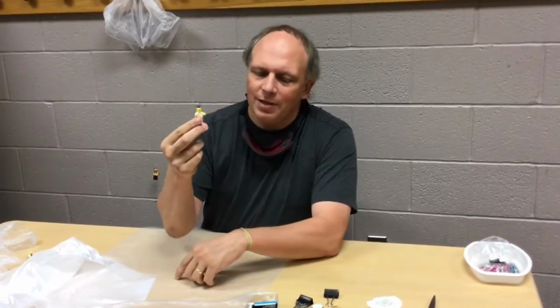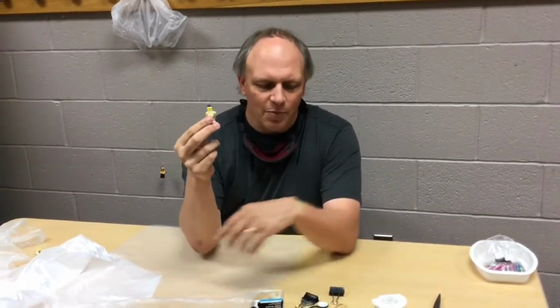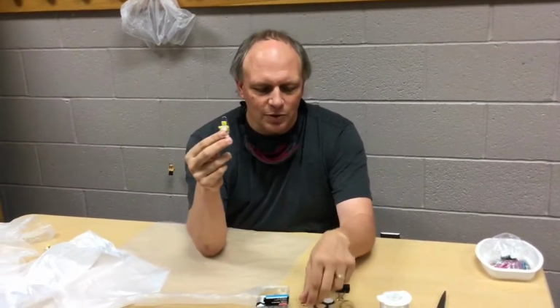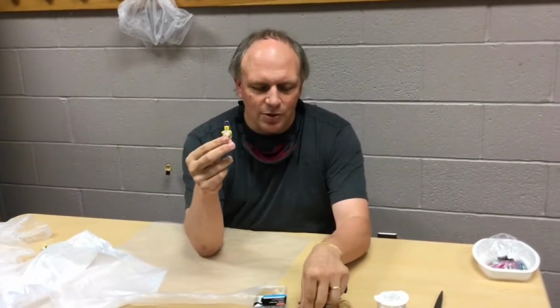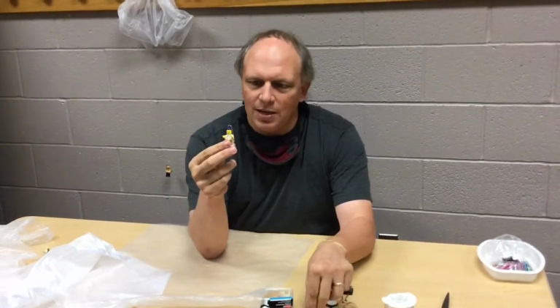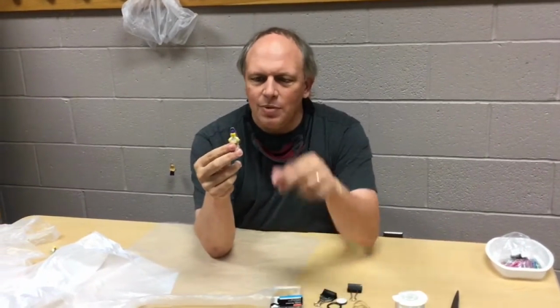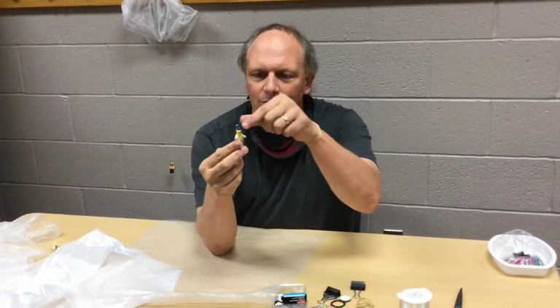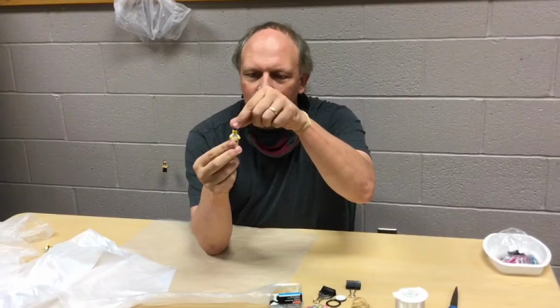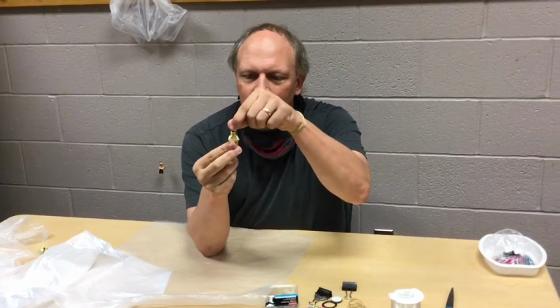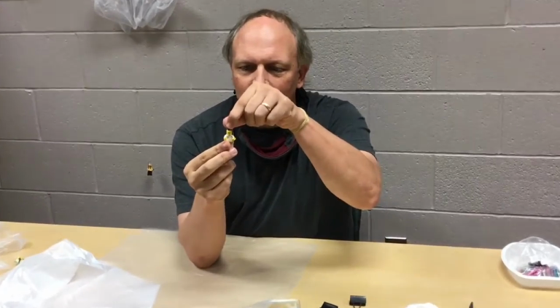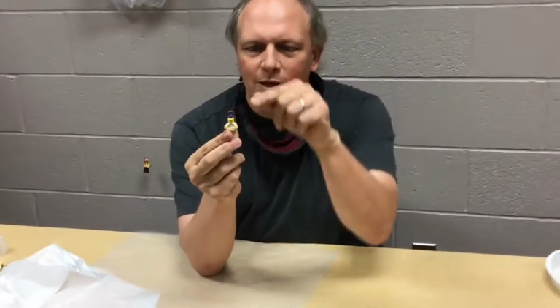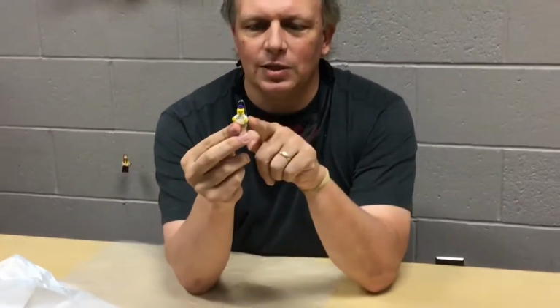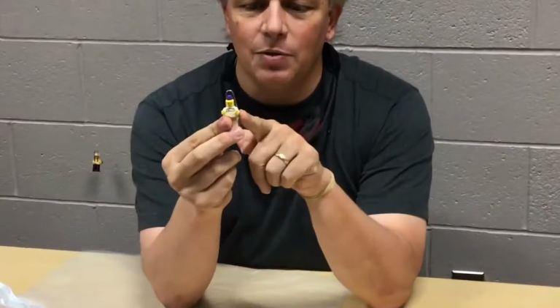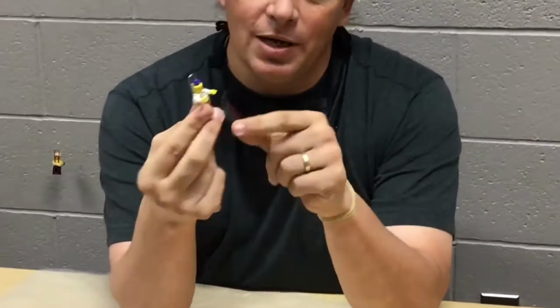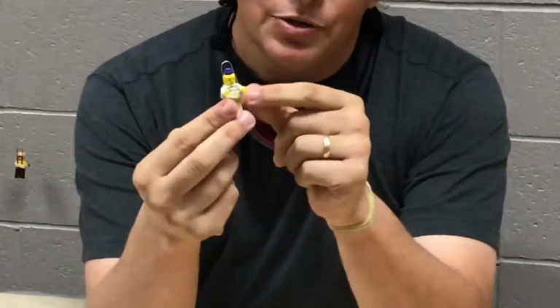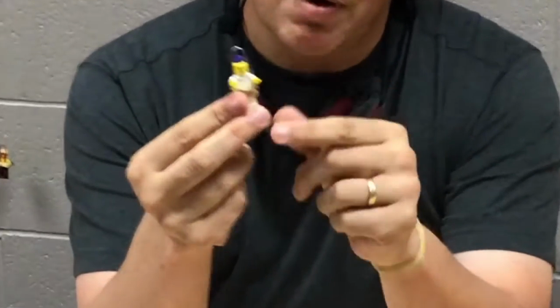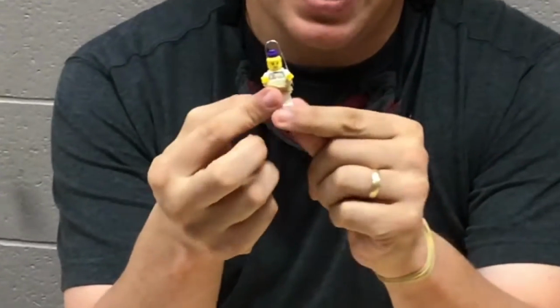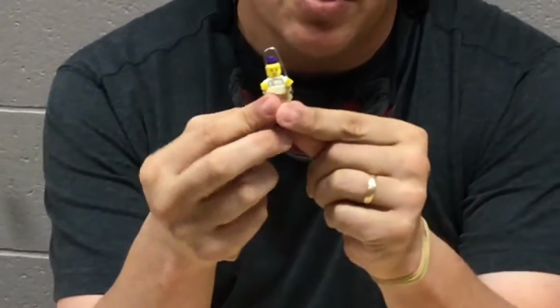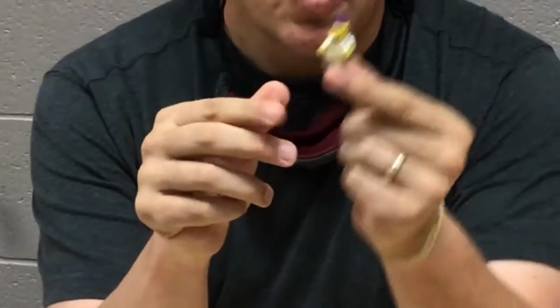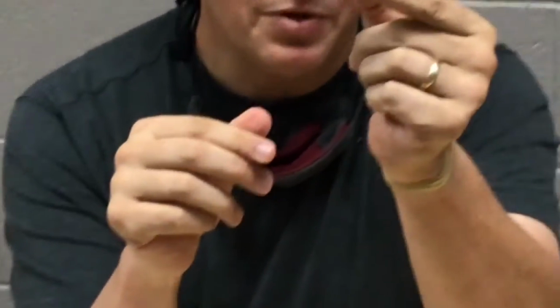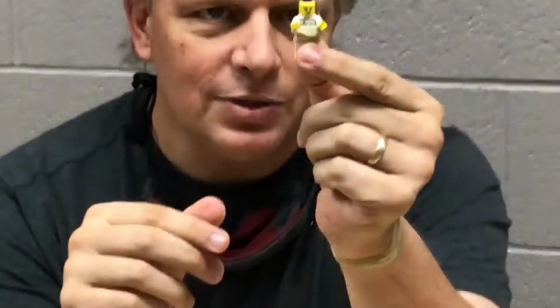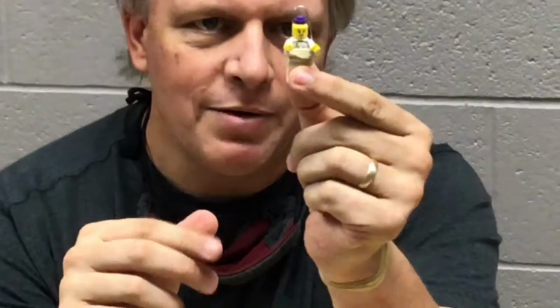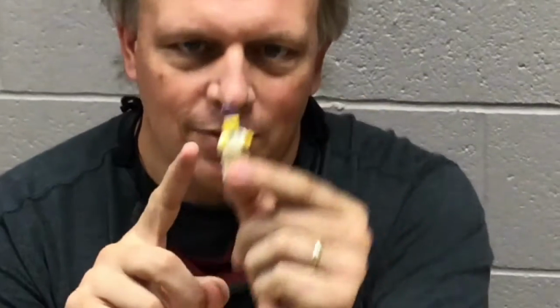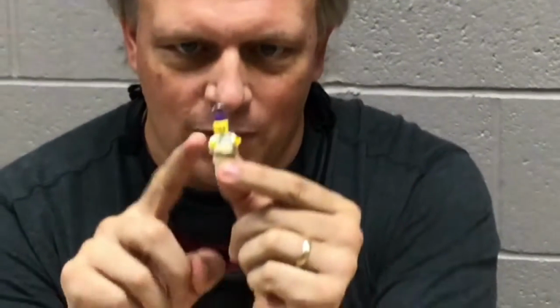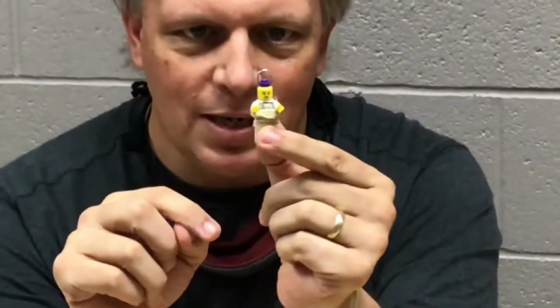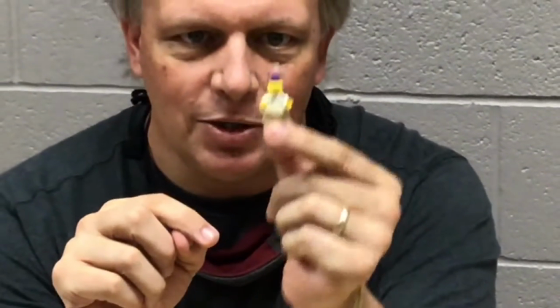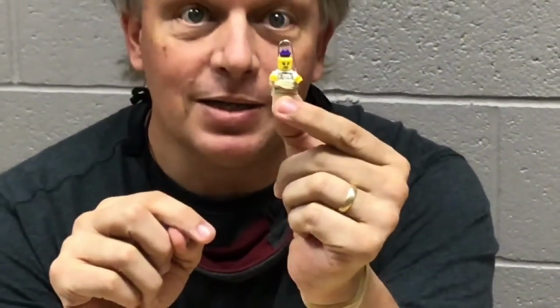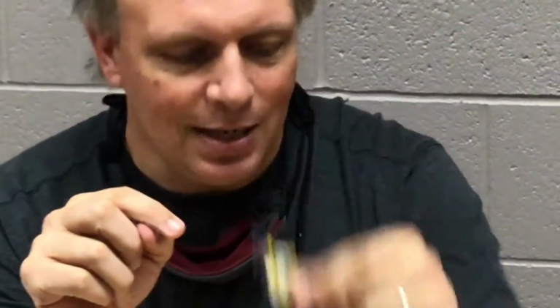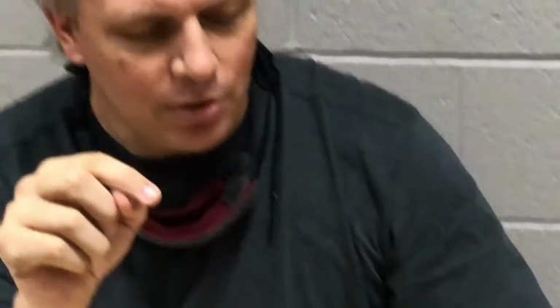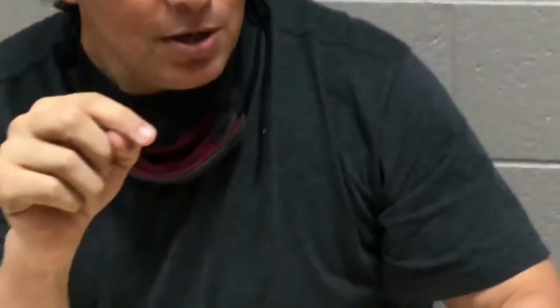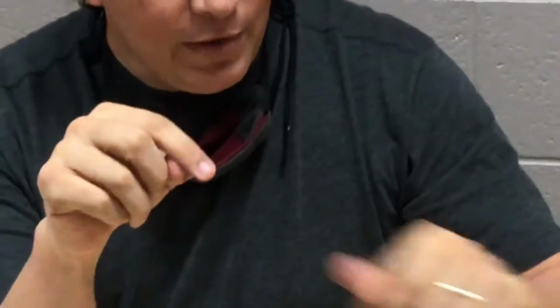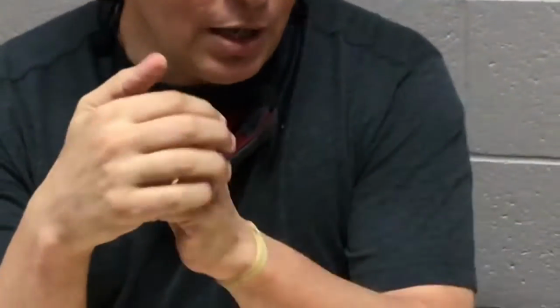So for my Lego person, I took a paper clip and stuck it on the back so it sticks up a little bit, then took a rubber band and wrapped it around, so that way we've got the clip part sticking up so we can attach our fishing line.